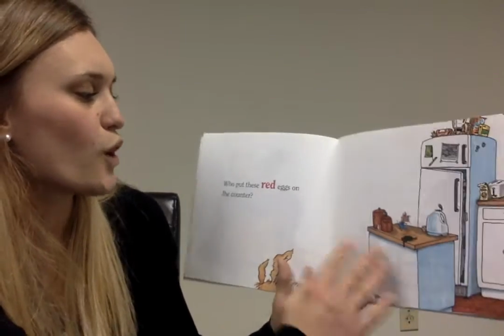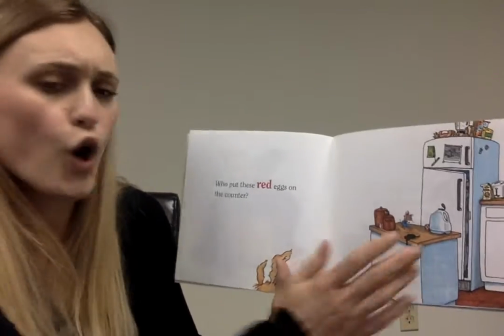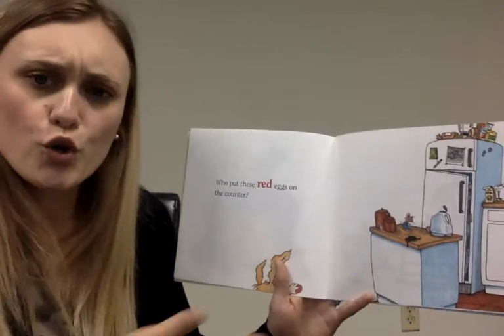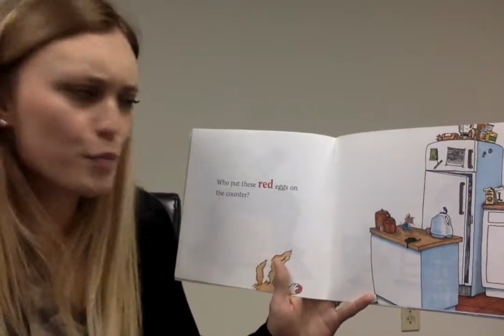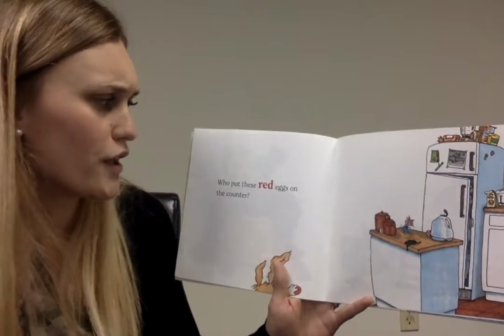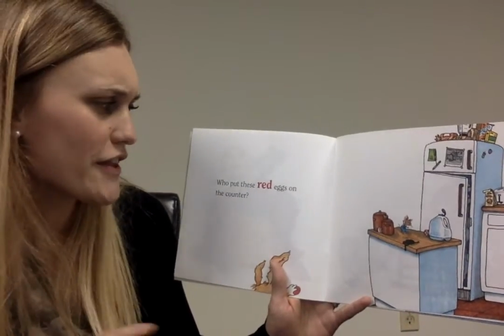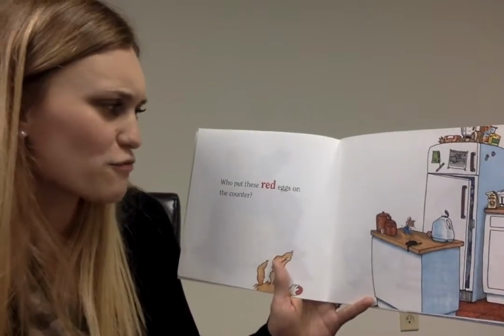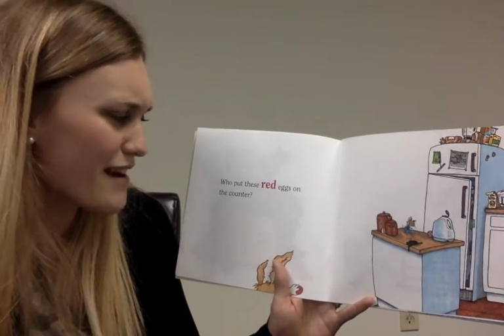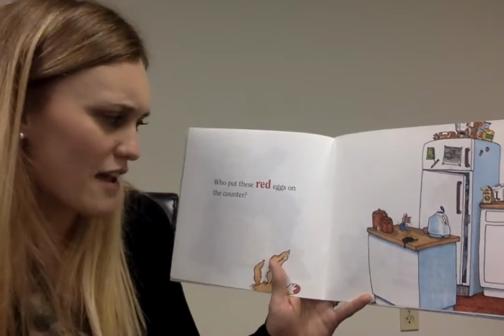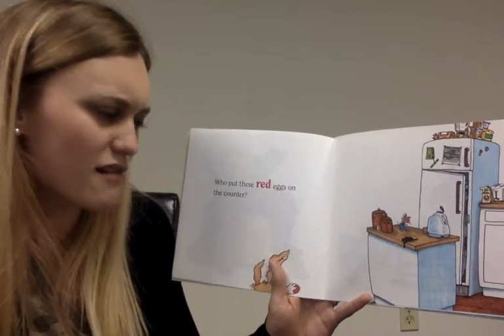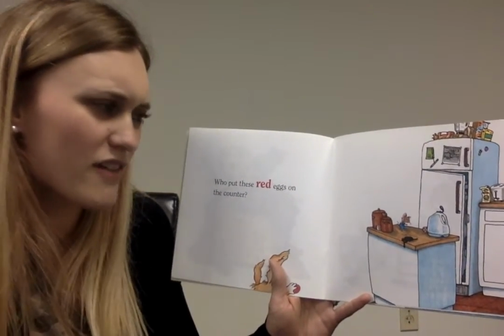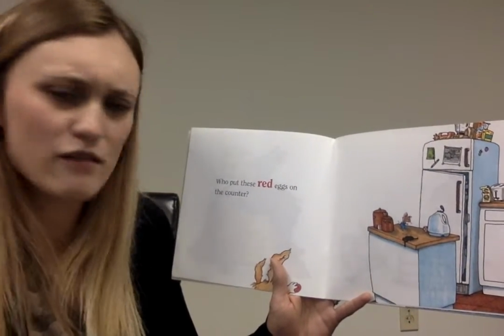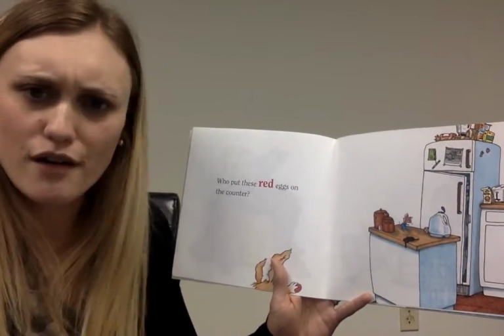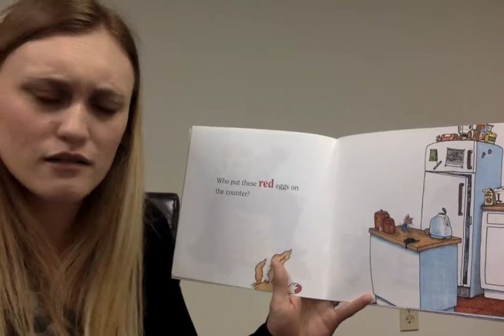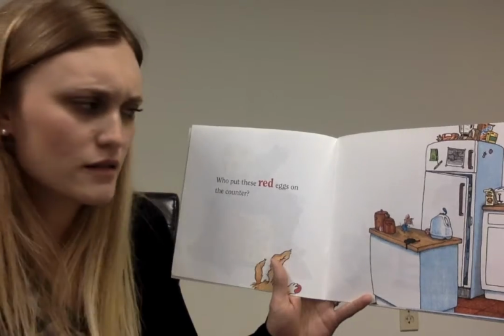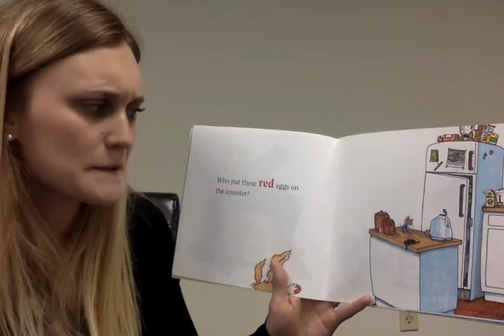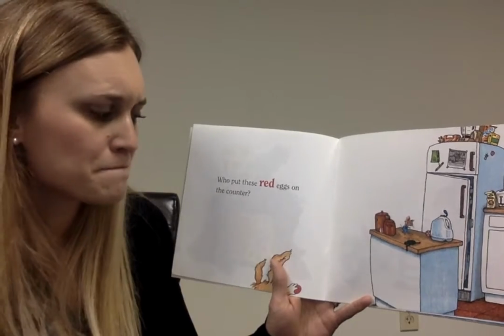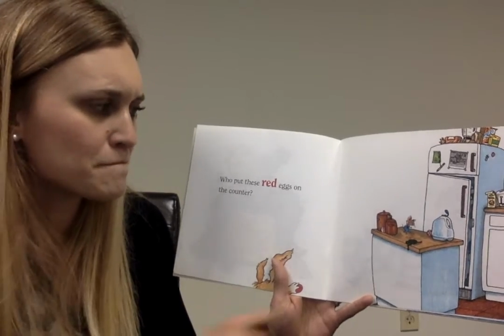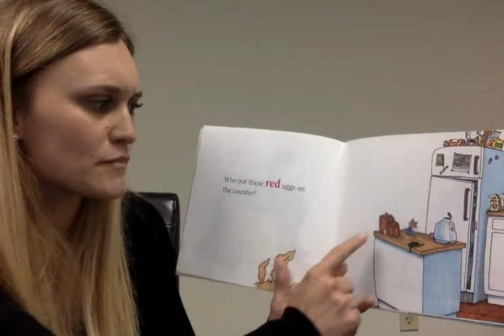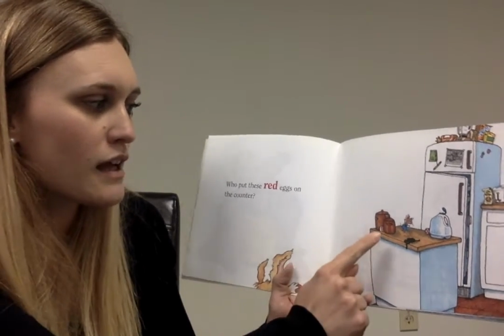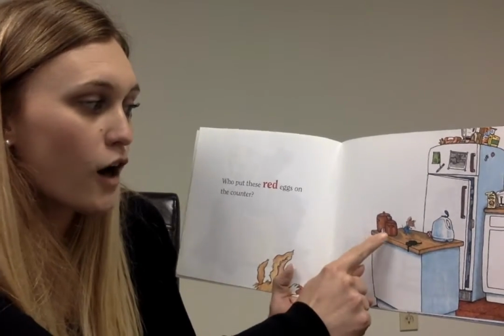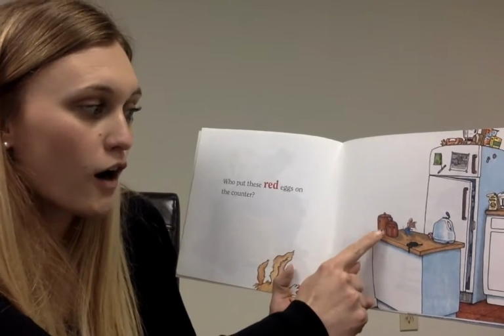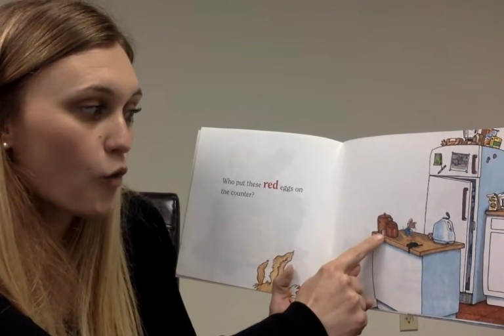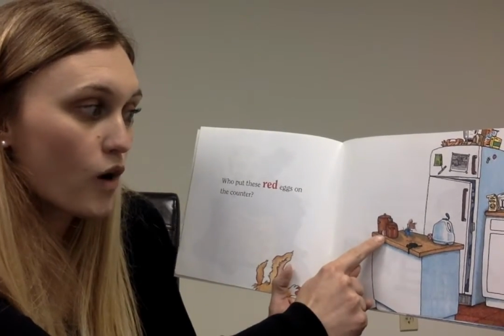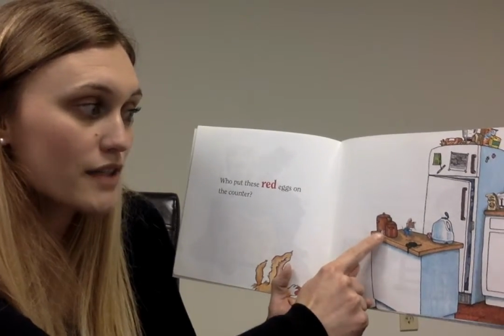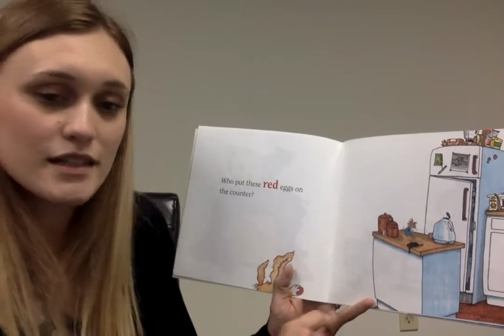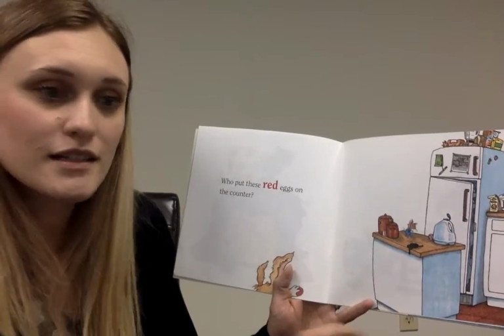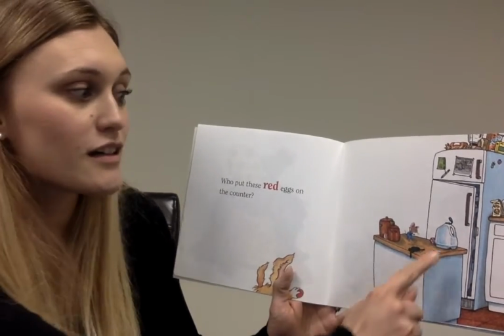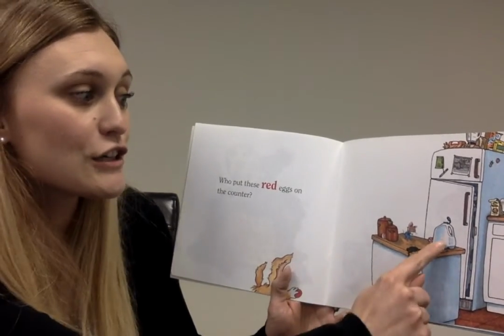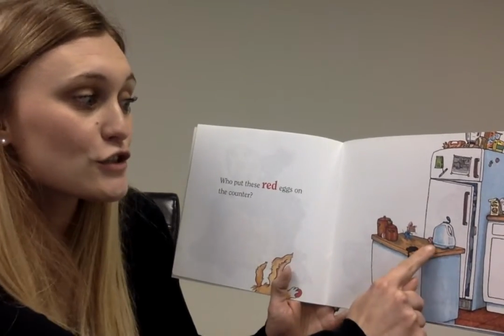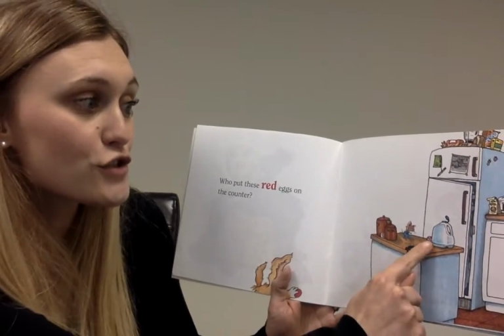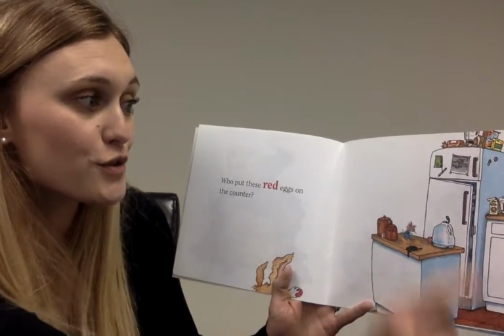Who put these red eggs on the counter? Hmm. One, two.